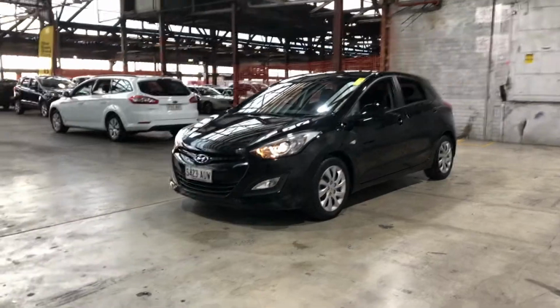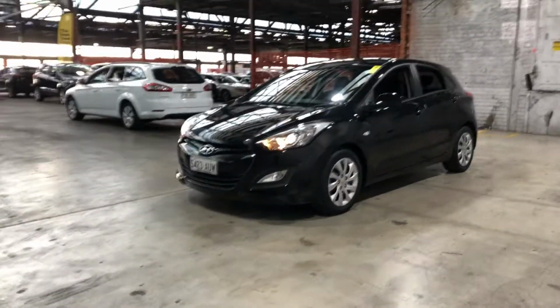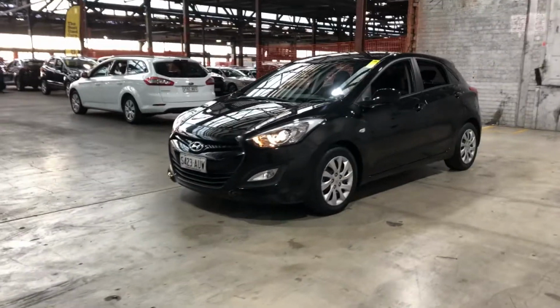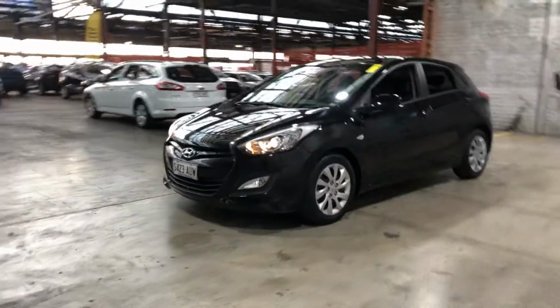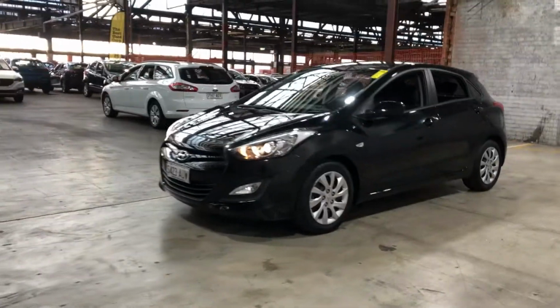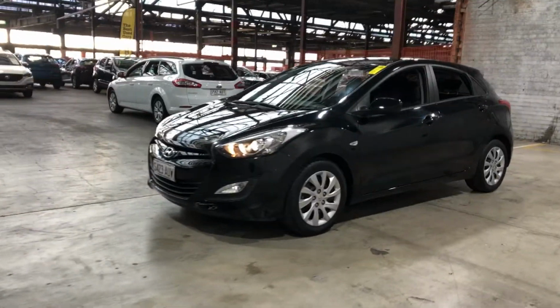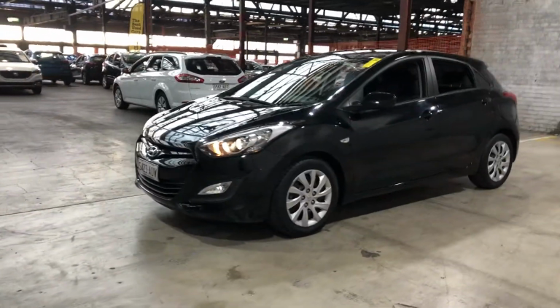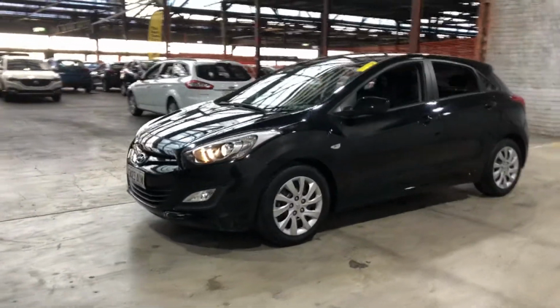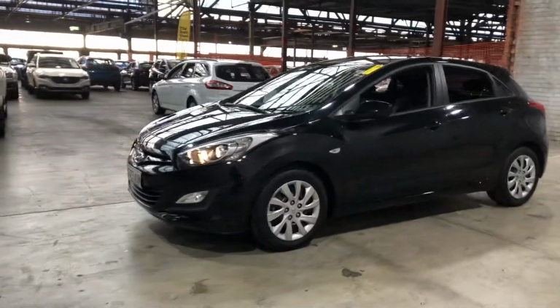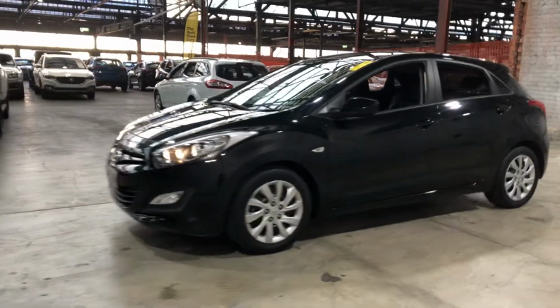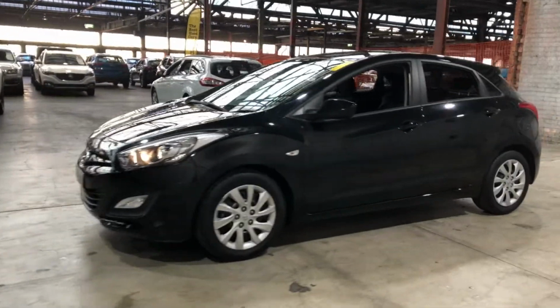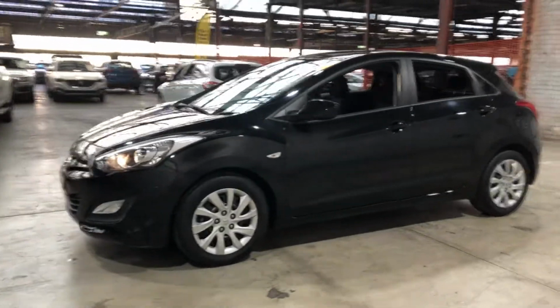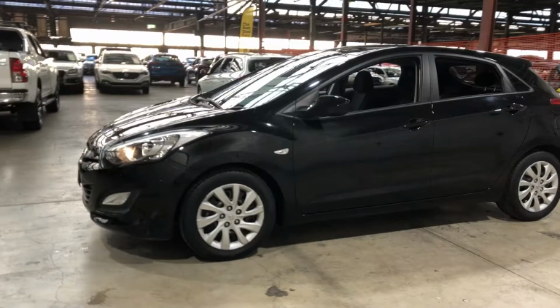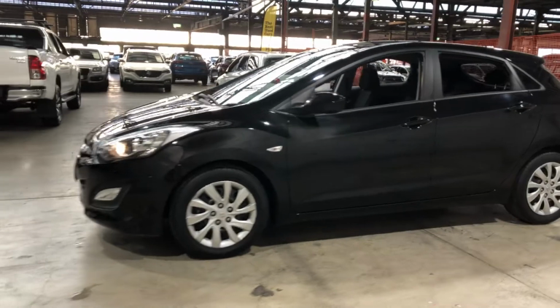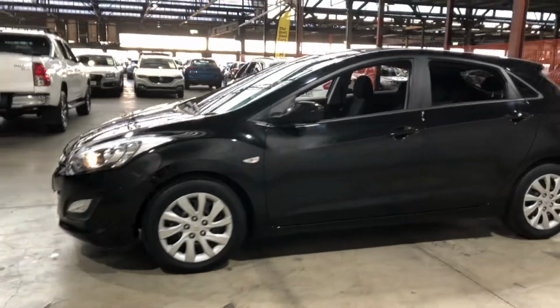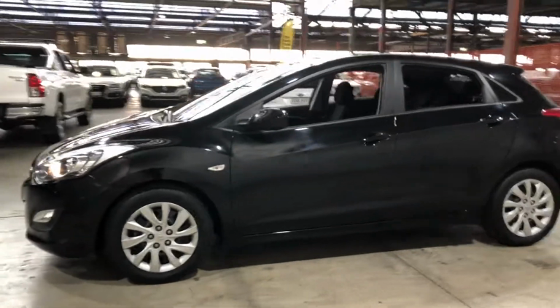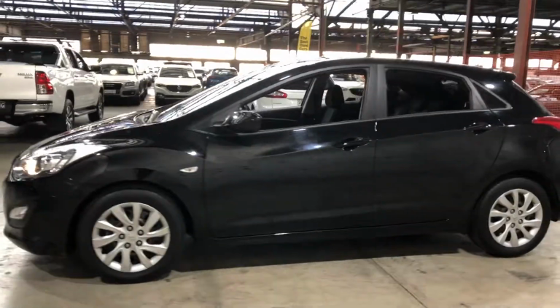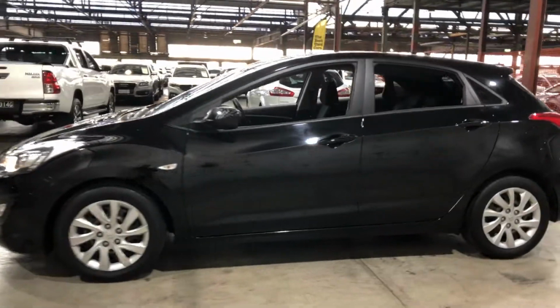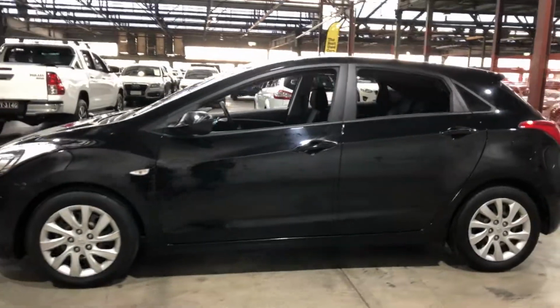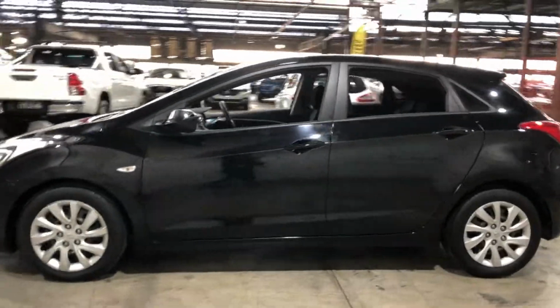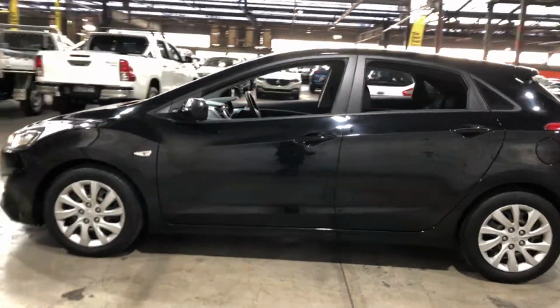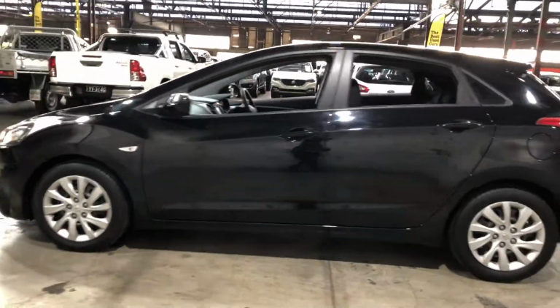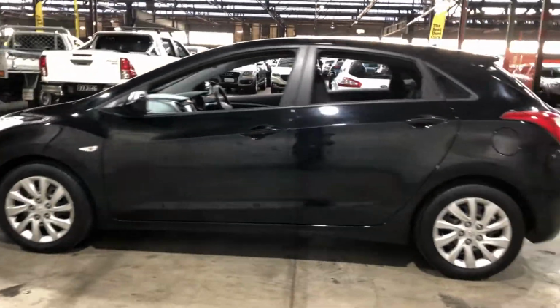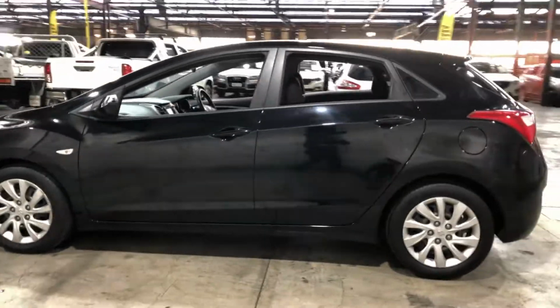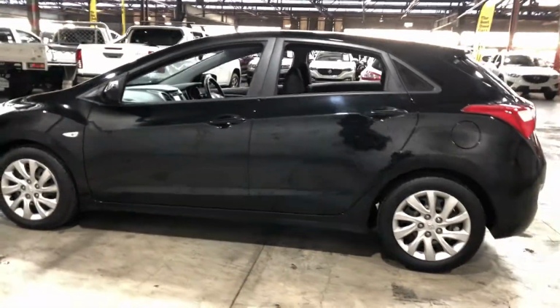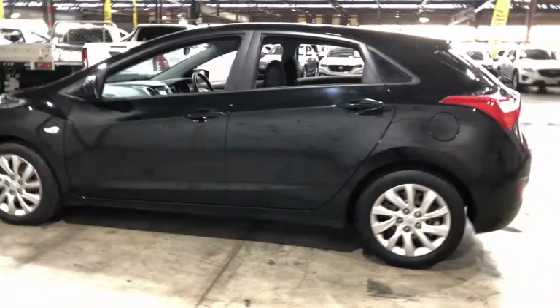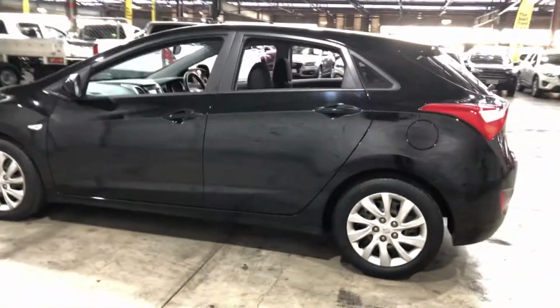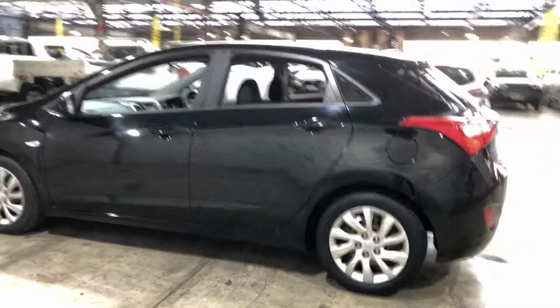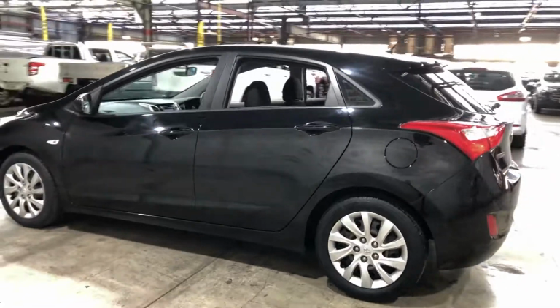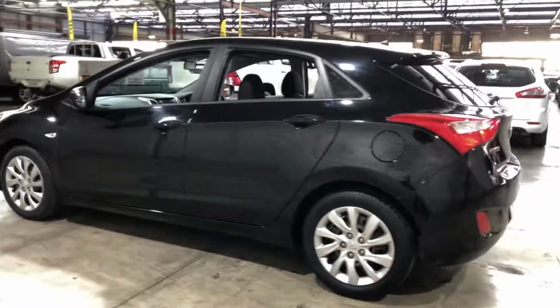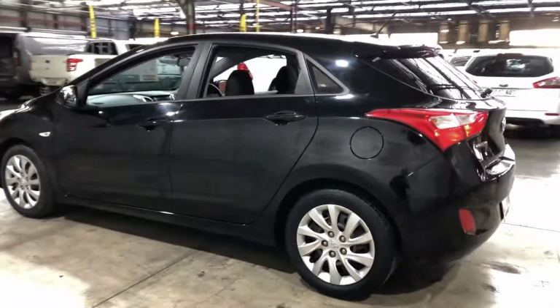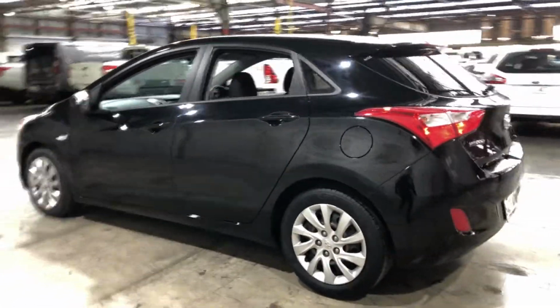Hey guys, thank you for your inquiry on our 2012 Hyundai i30. This i30 is powered by a 1.8 litre 4-cylinder engine with a fuel efficiency of just 6.5 litres per 100km.